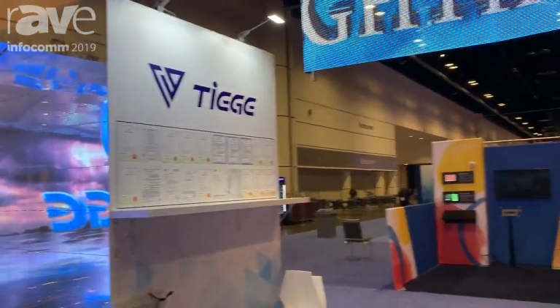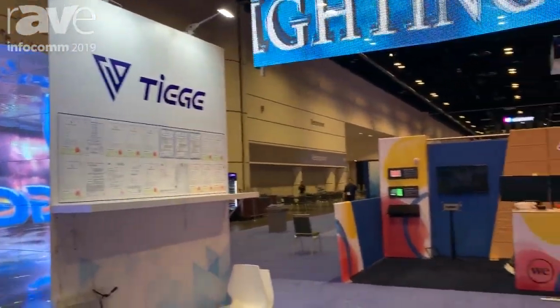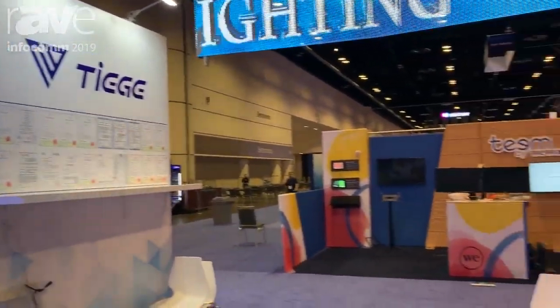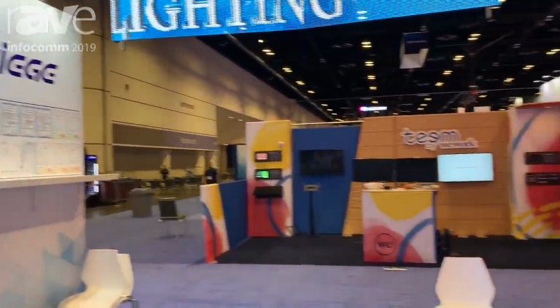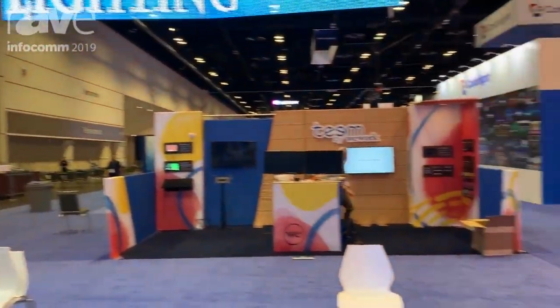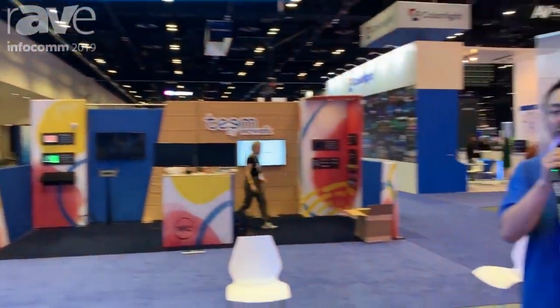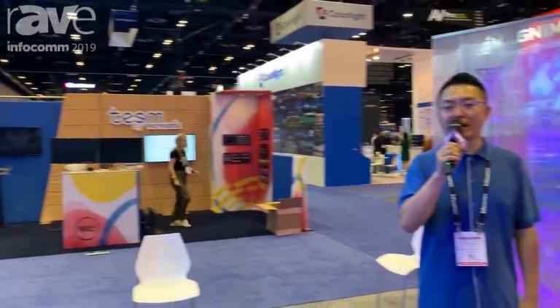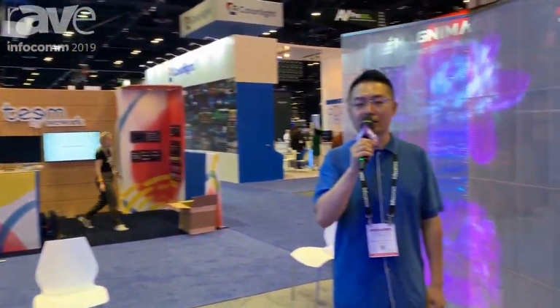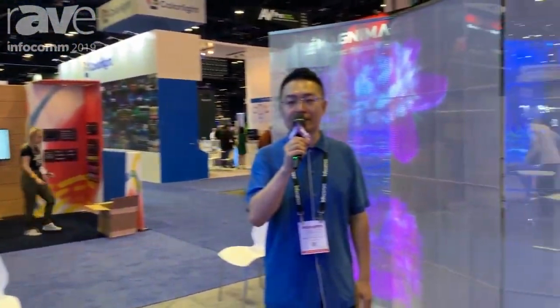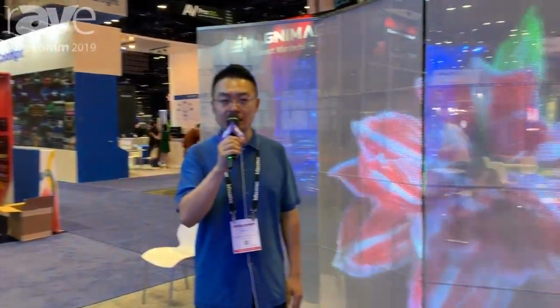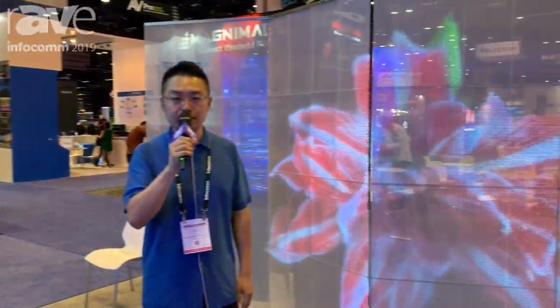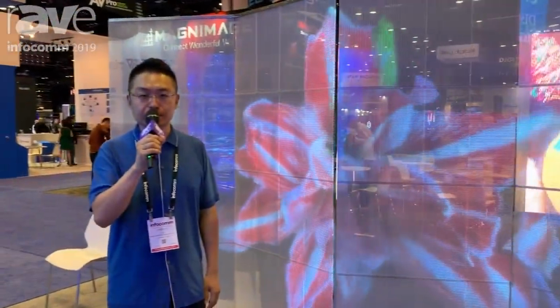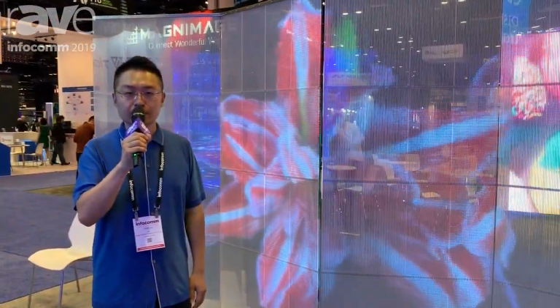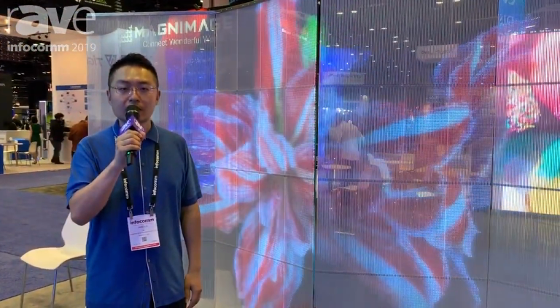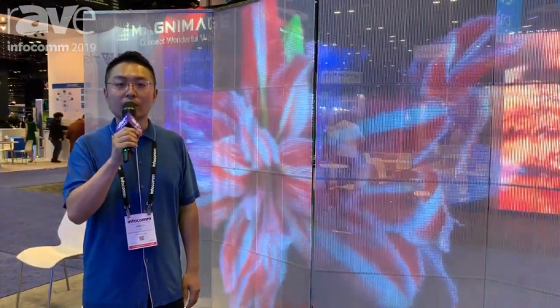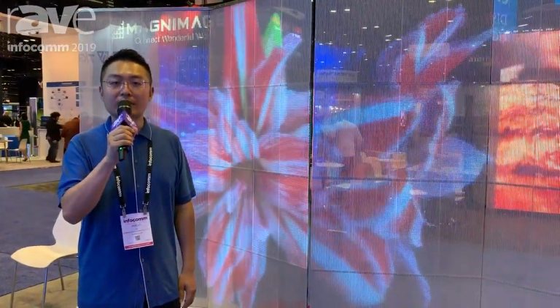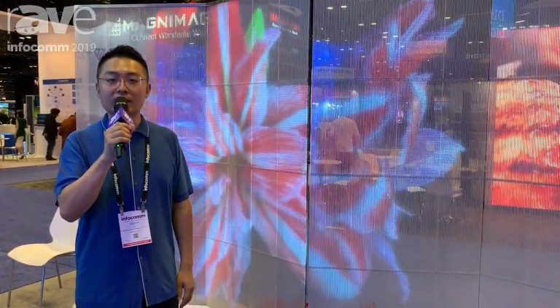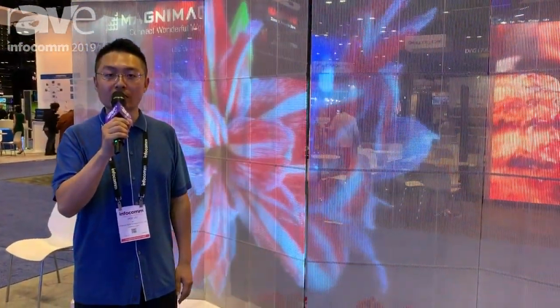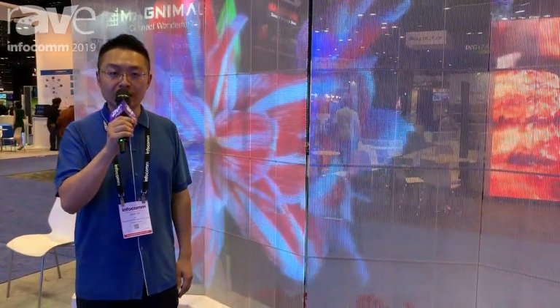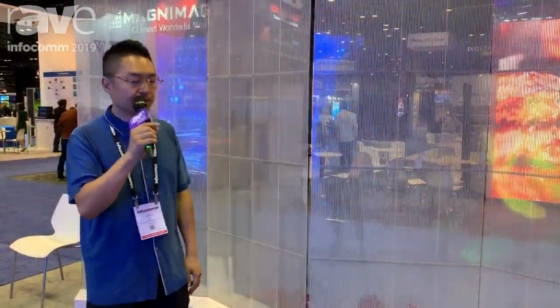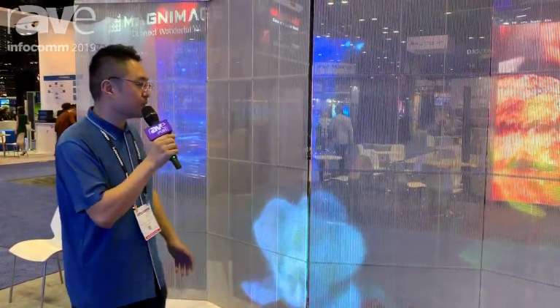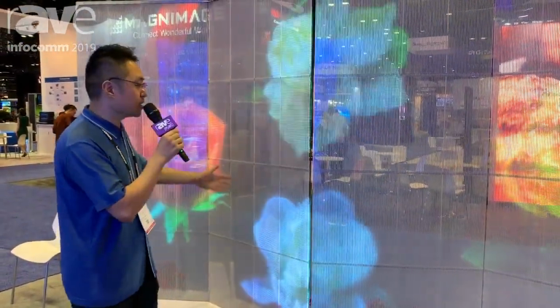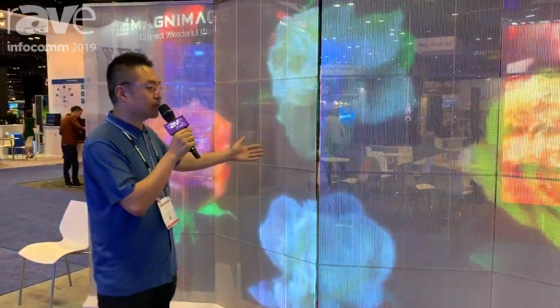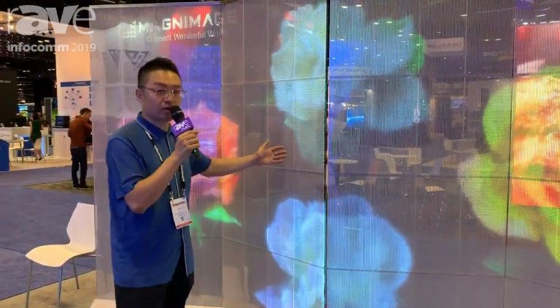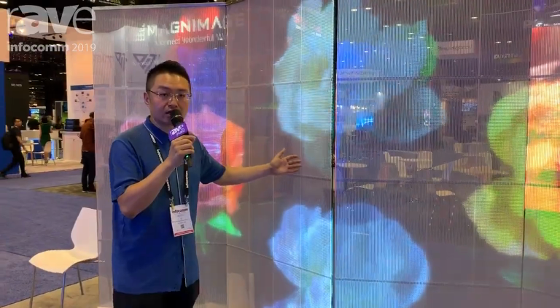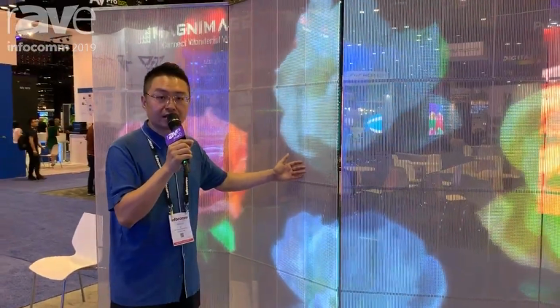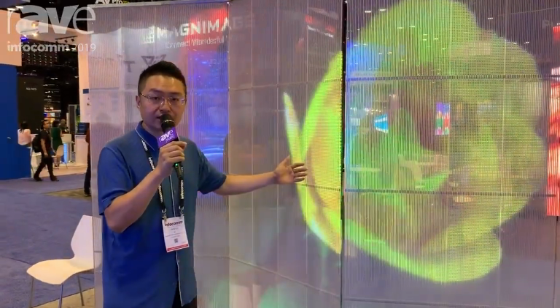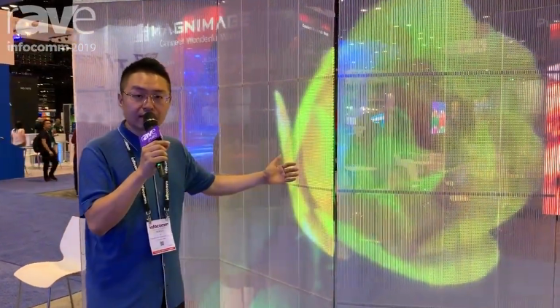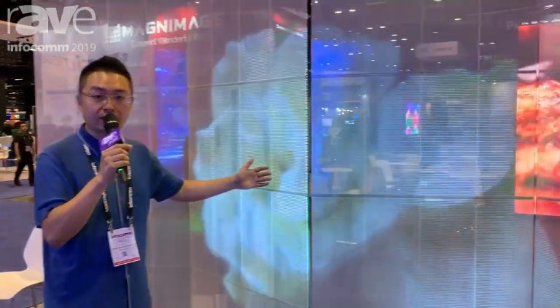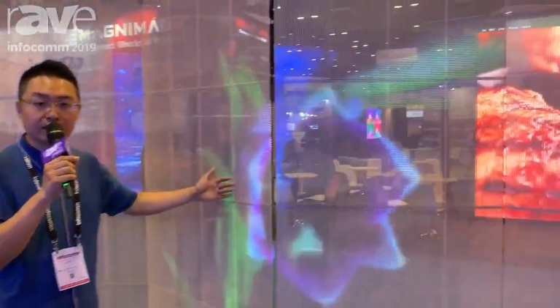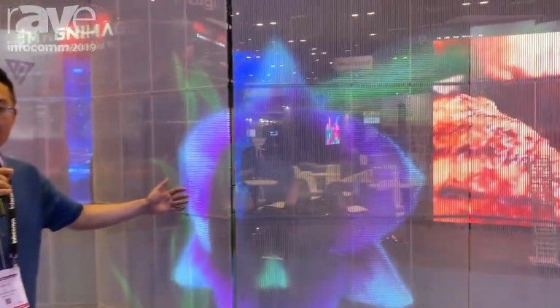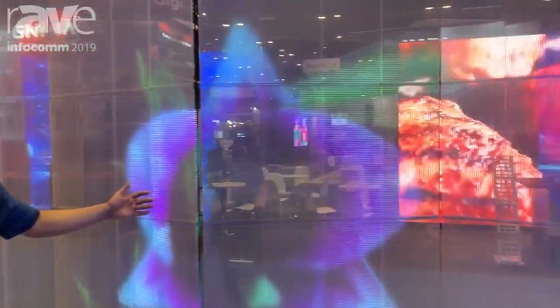Hi everybody, welcome to Shanghai Teague Technology. We are based in Shanghai. This is our product: adhesive LED screens.